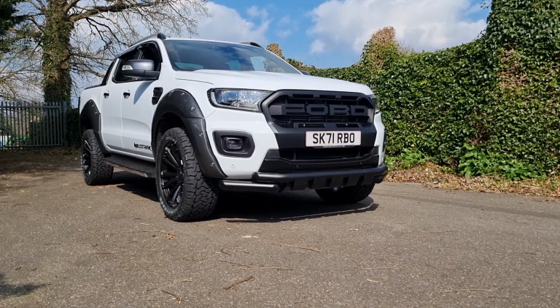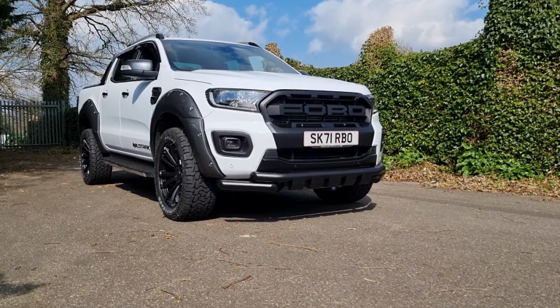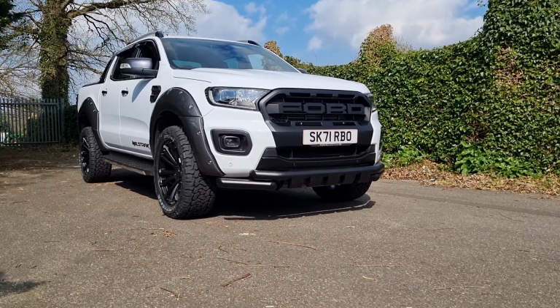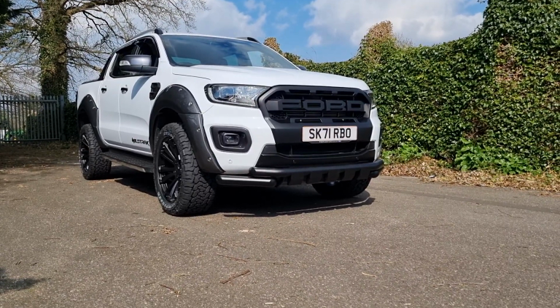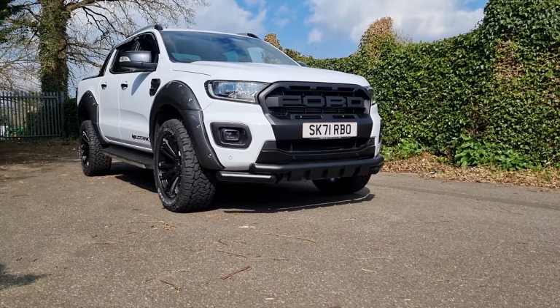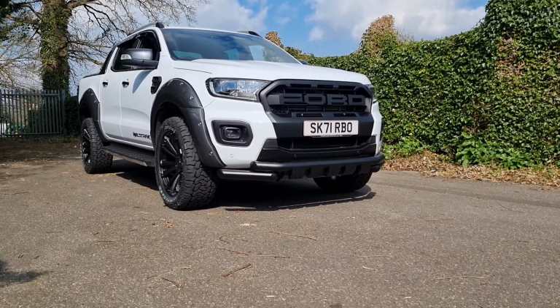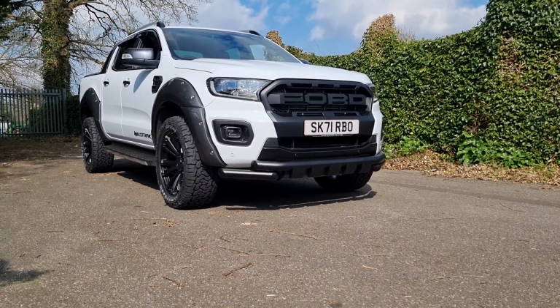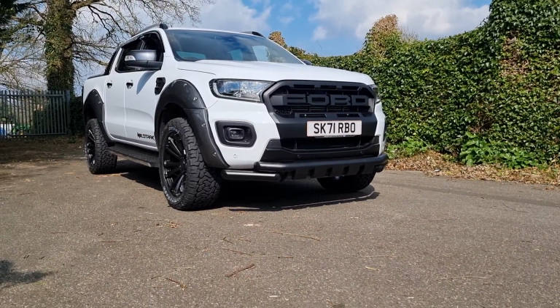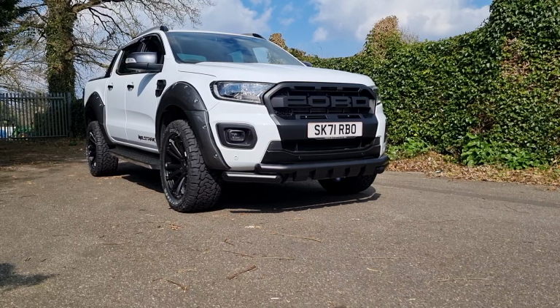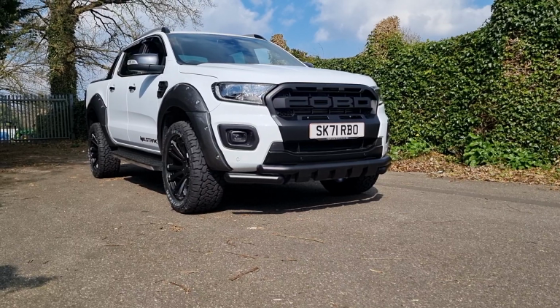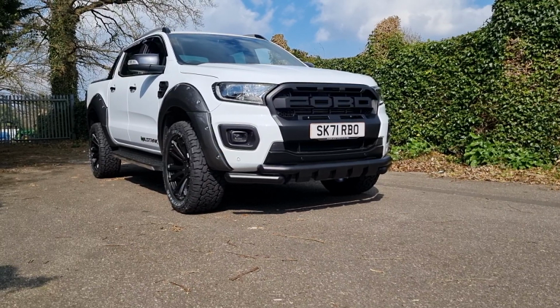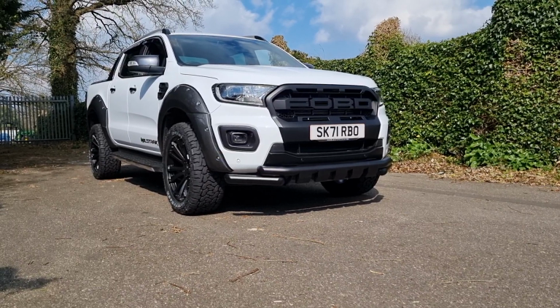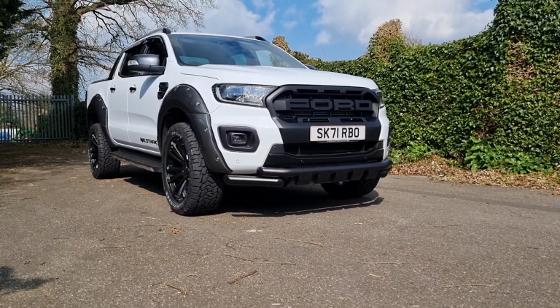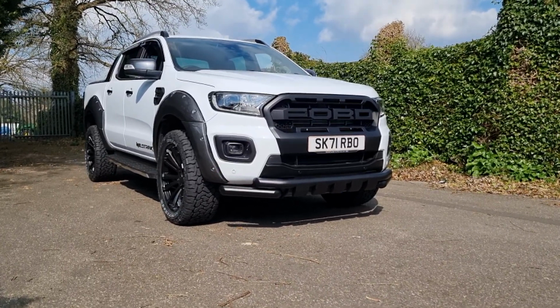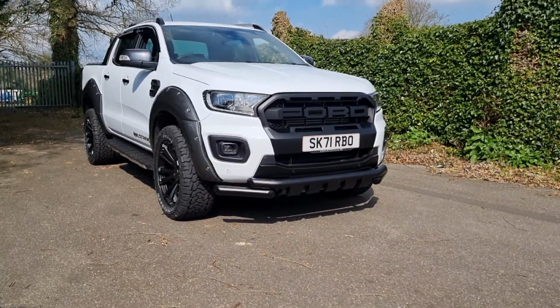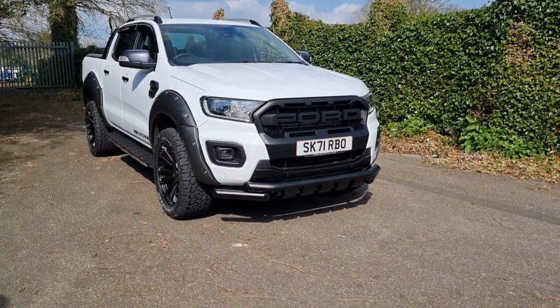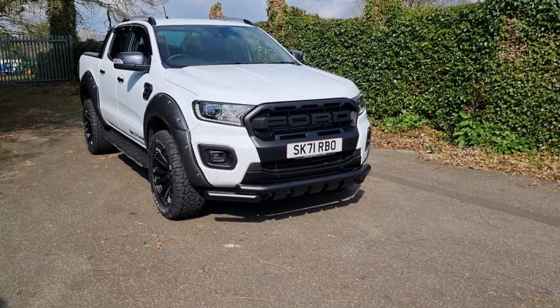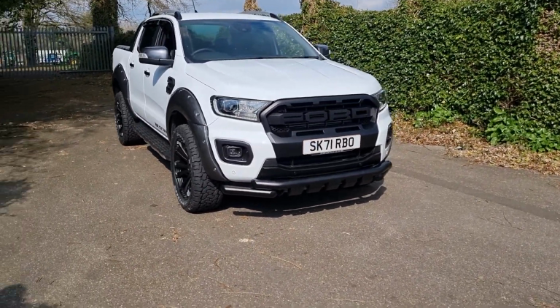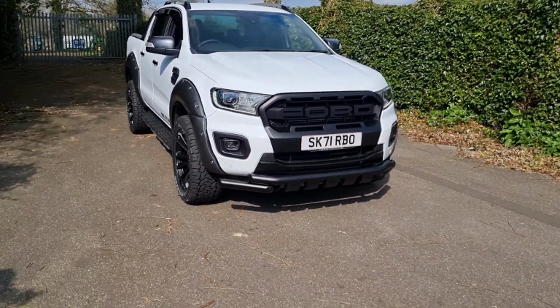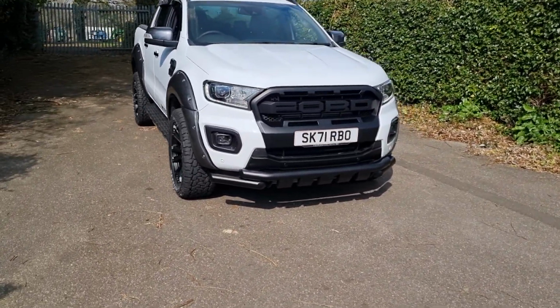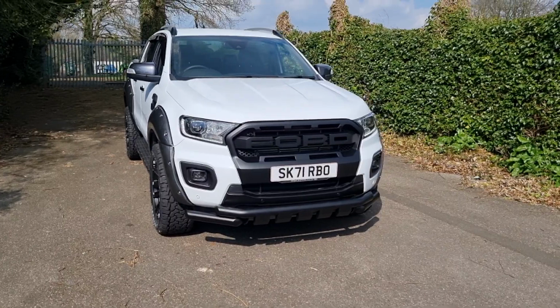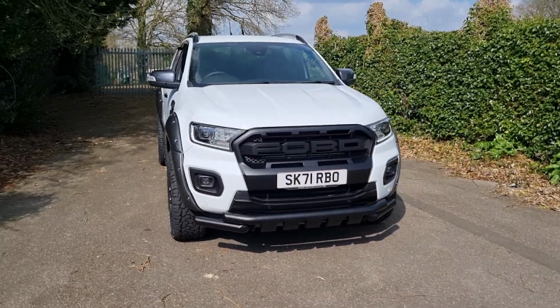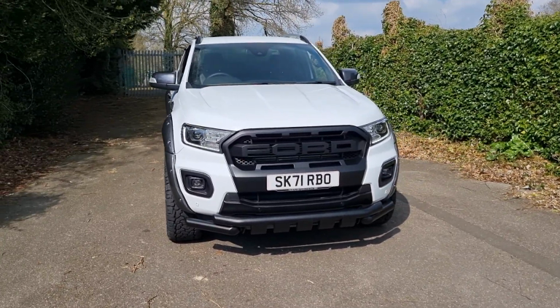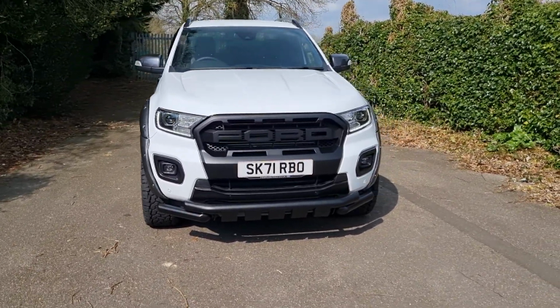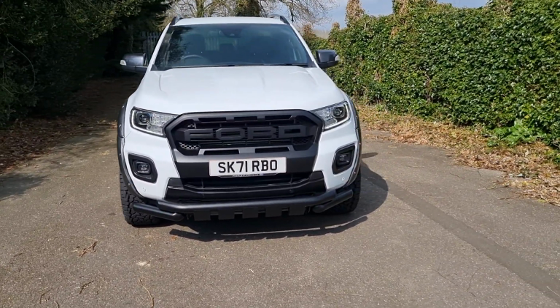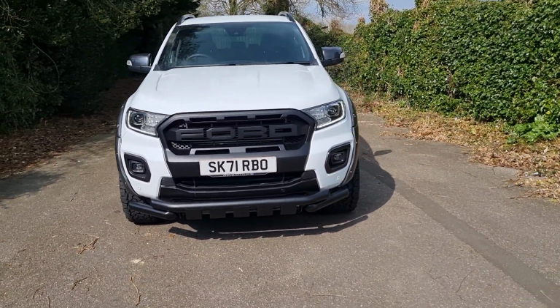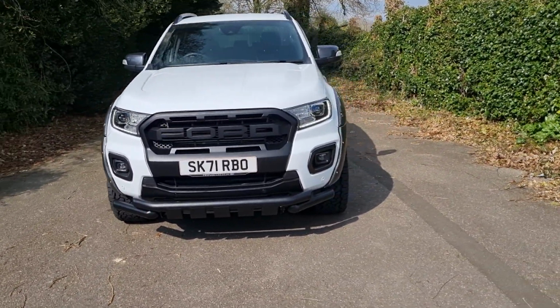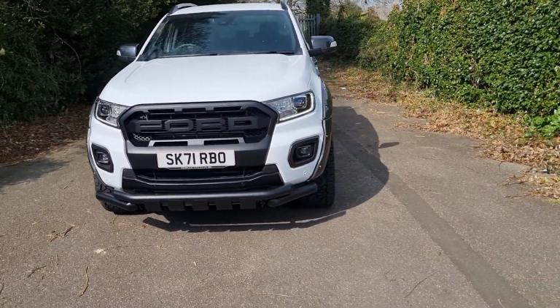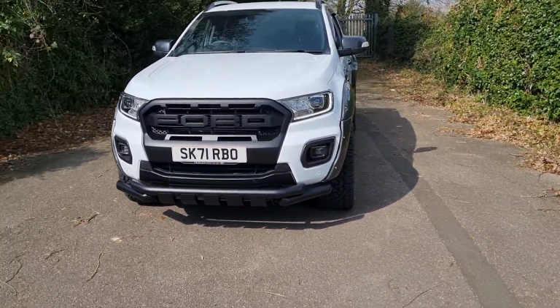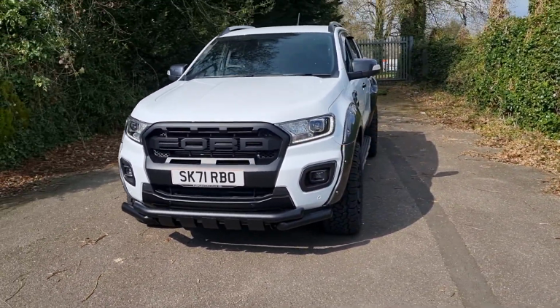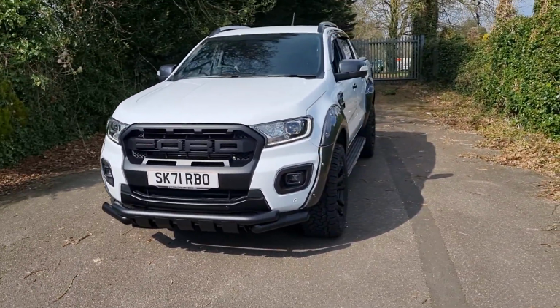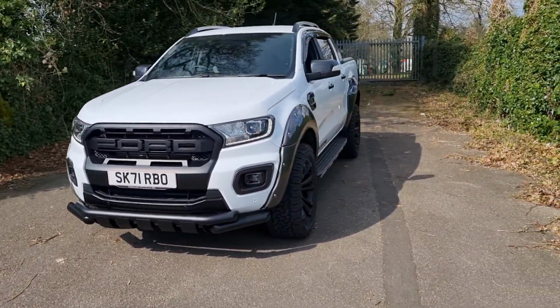Hello, I'm Jack at Downs Autos and this is a Ford Ranger Wildtrak Carbon Look Edition. This particular vehicle is in white, with the contrasting black and carbon Raptor kit on it. As we go around, I'm going to point out some of these features to you in close-up as well.